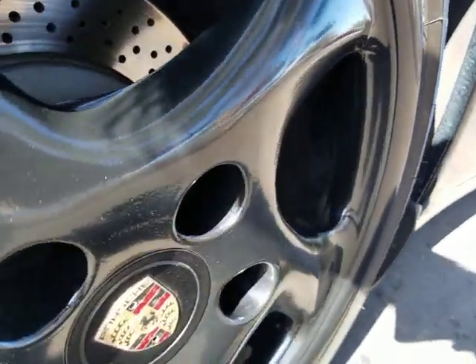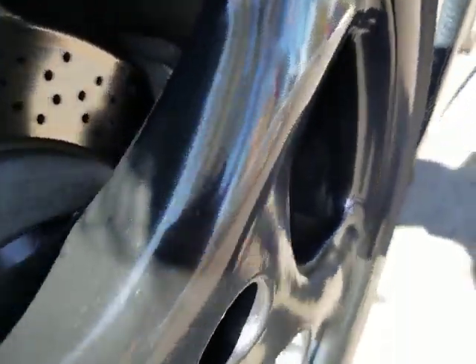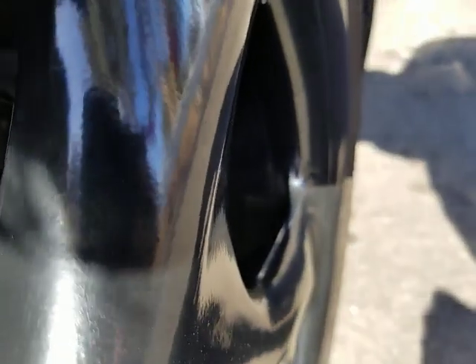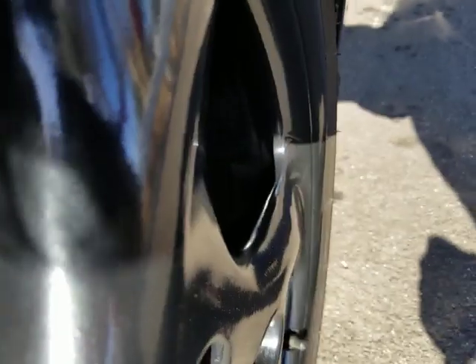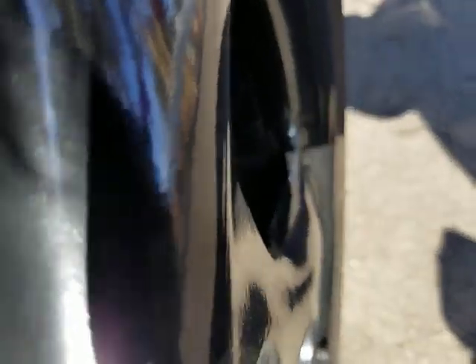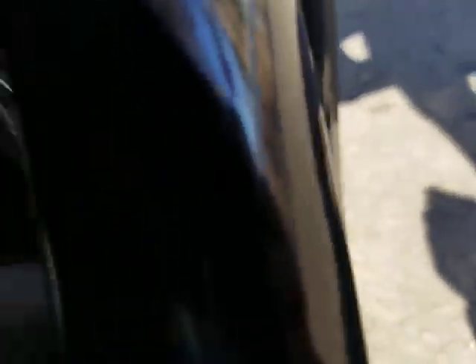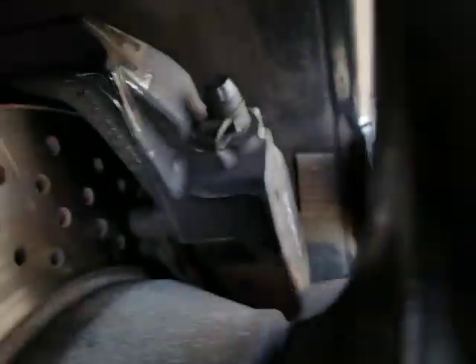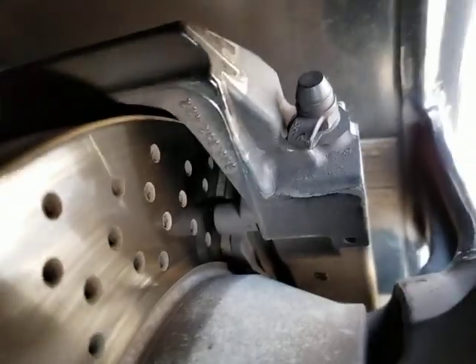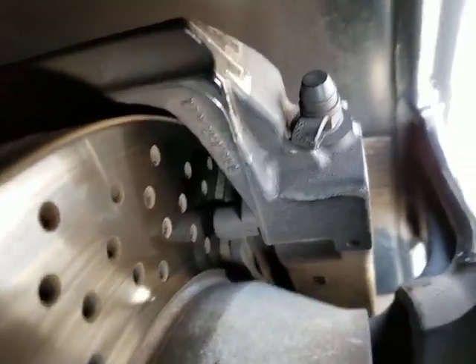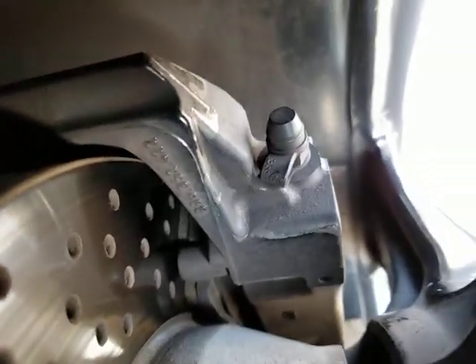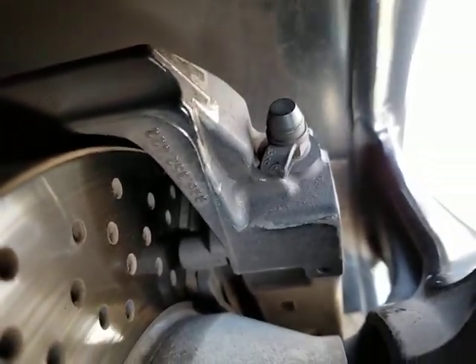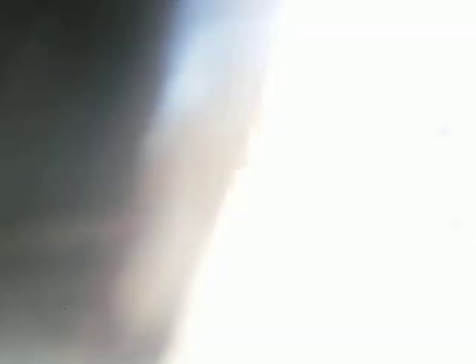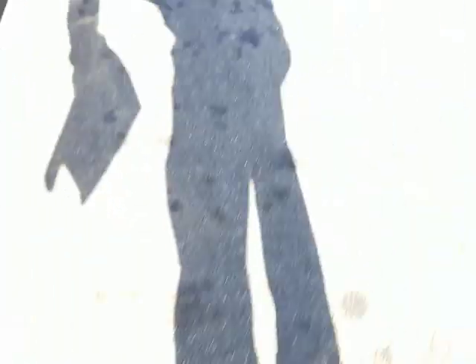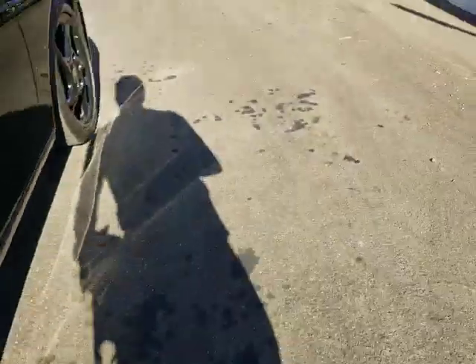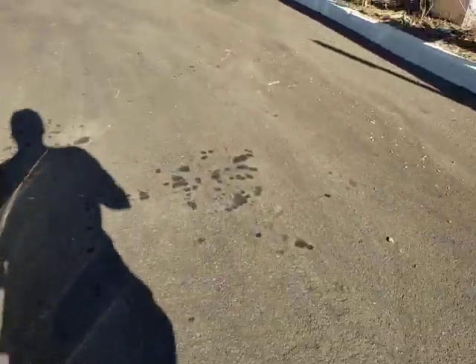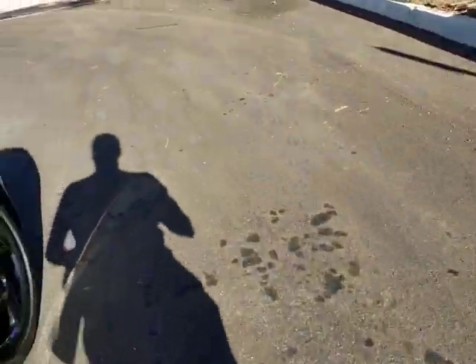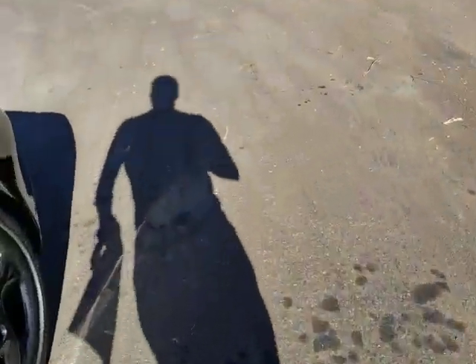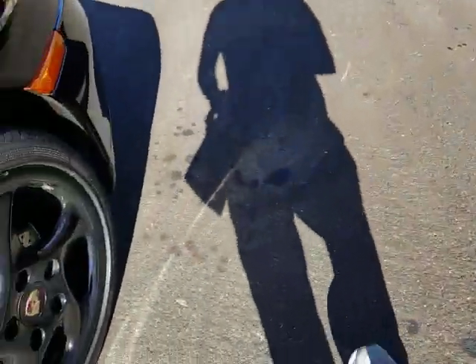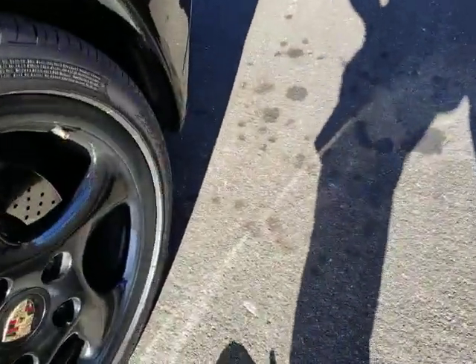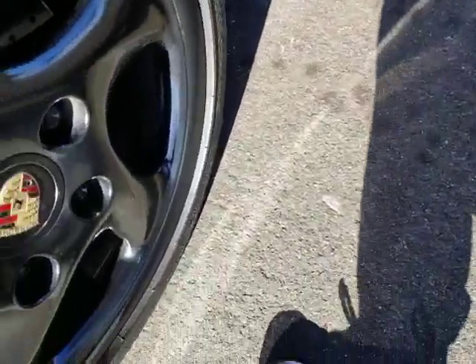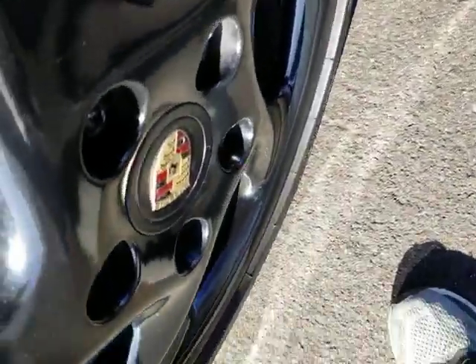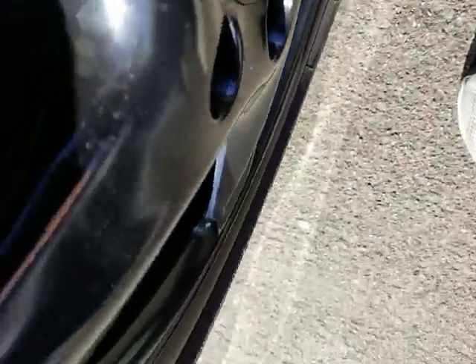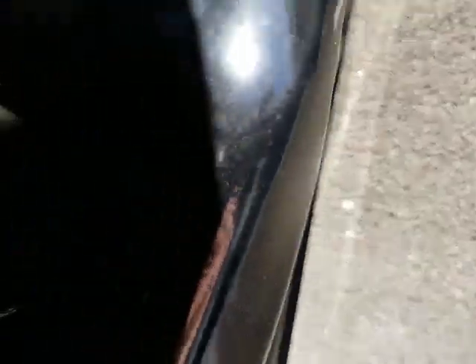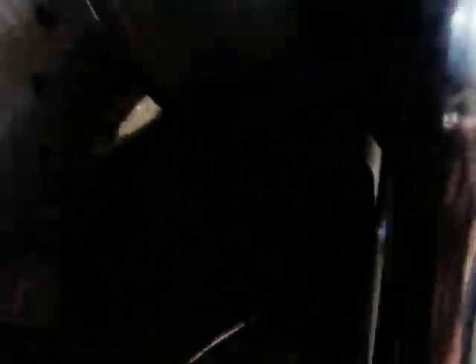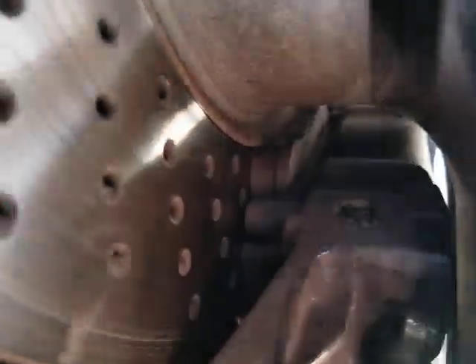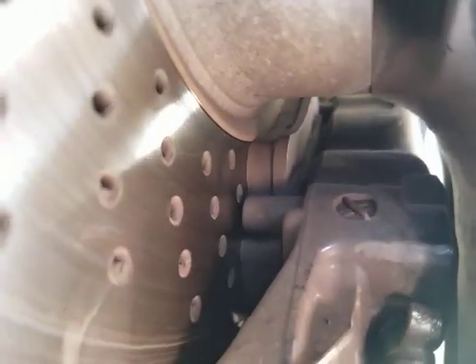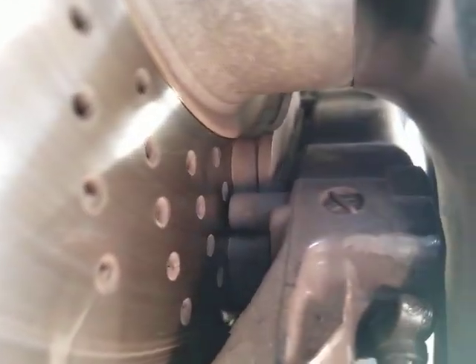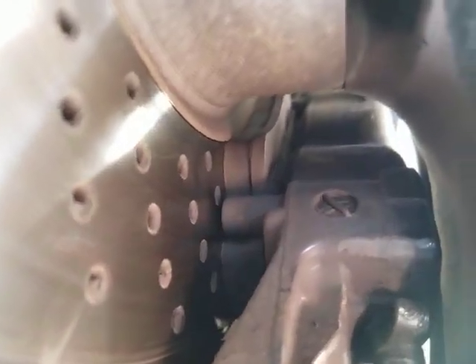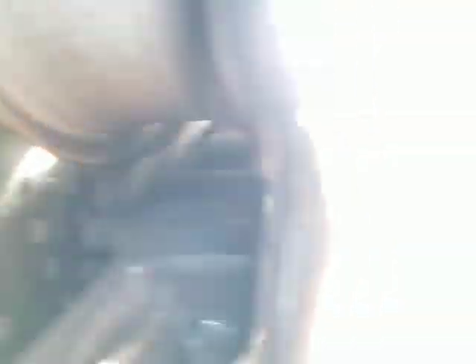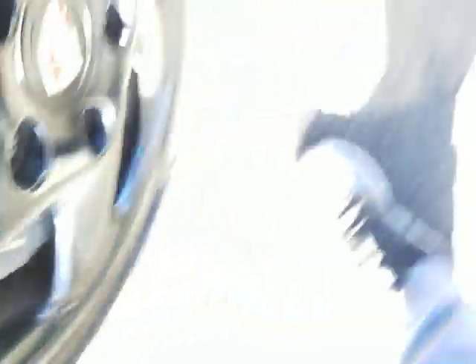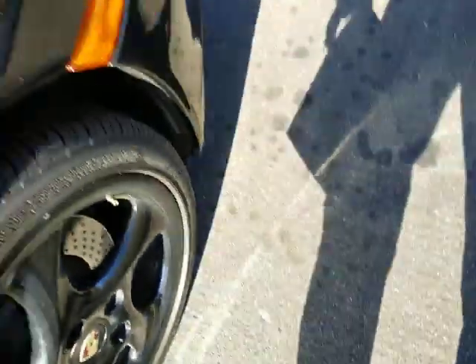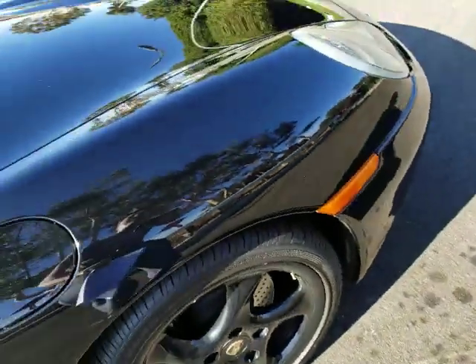There's a lot of brake pad left — about 70% on the rear. Good set of brakes. The front is the same thing, a lot of pad left there. The disc is nice and flat.